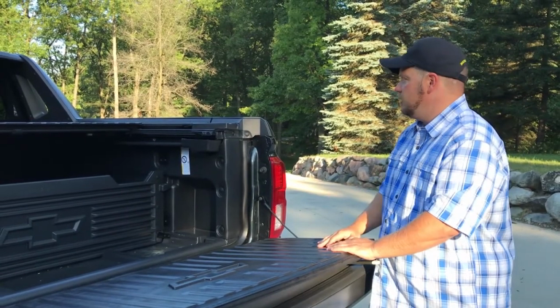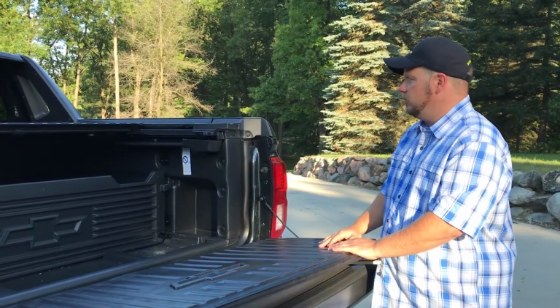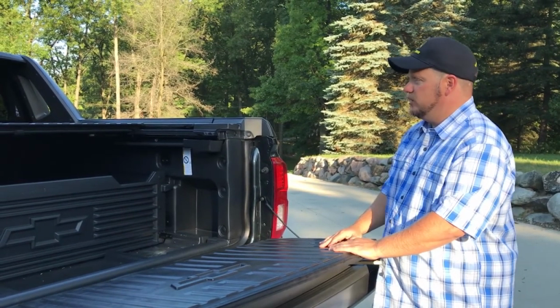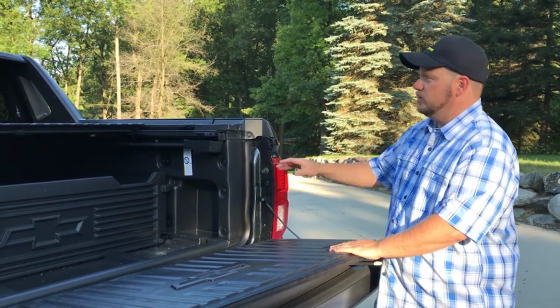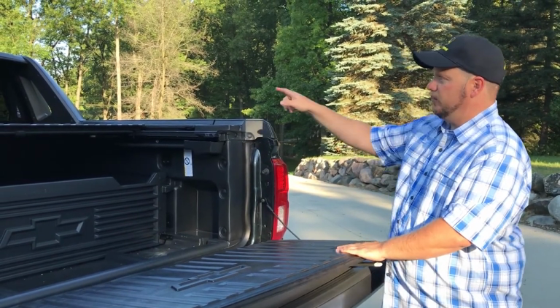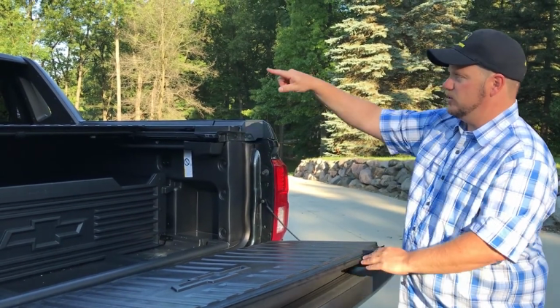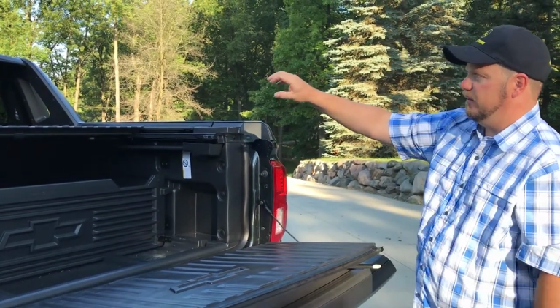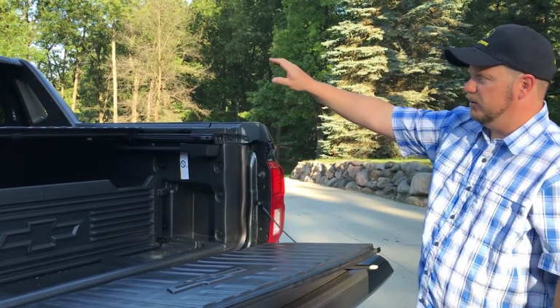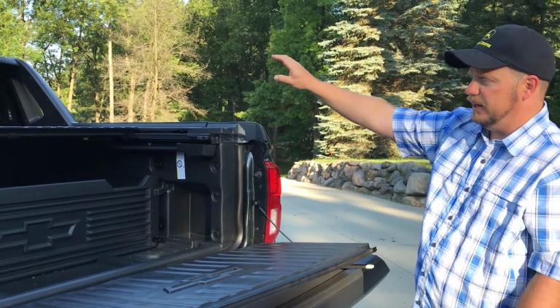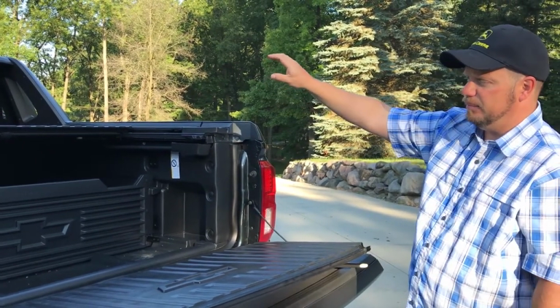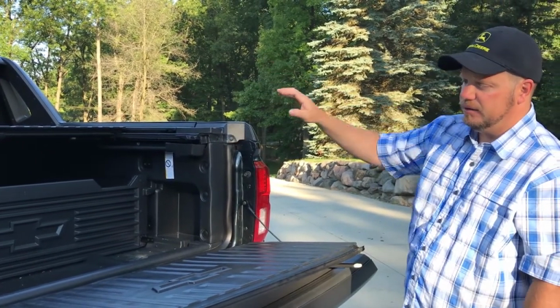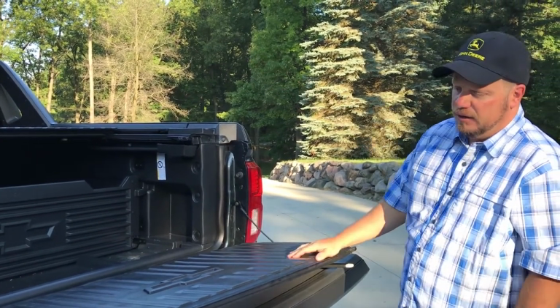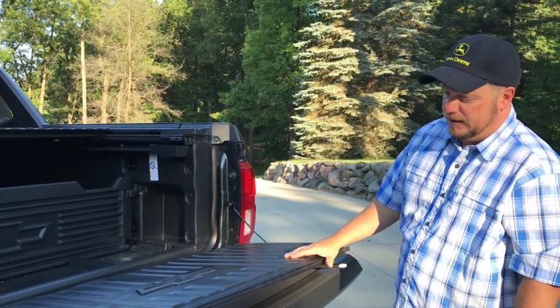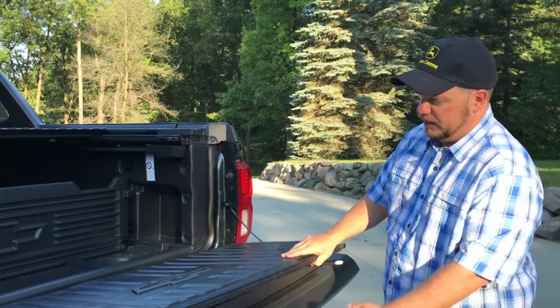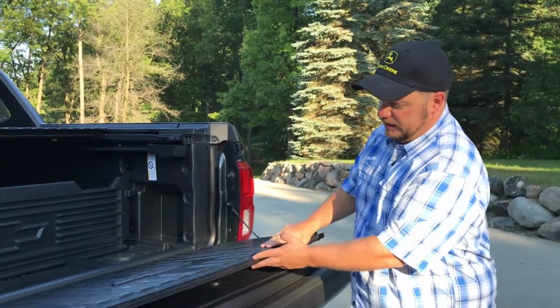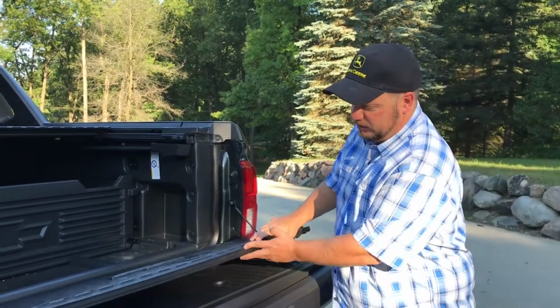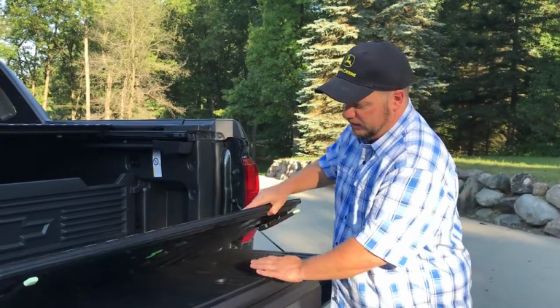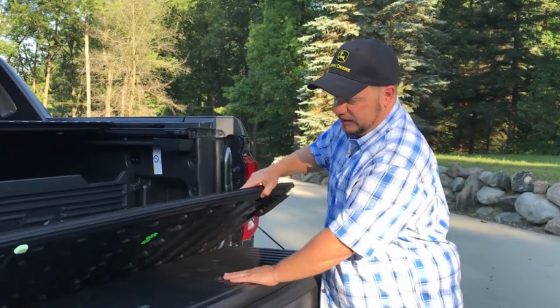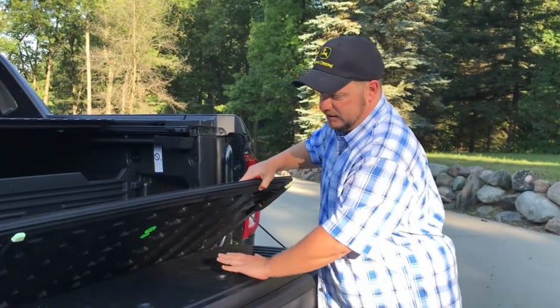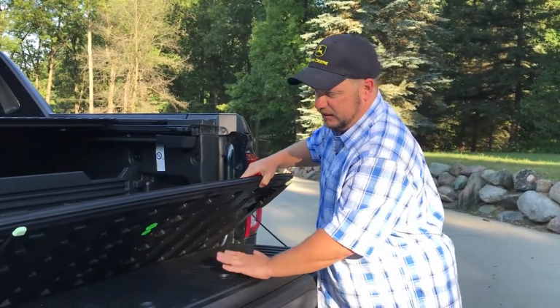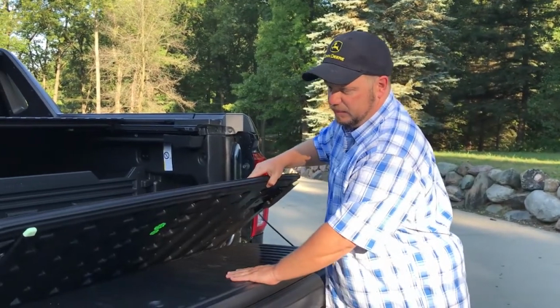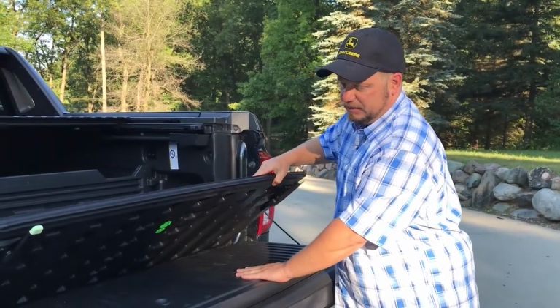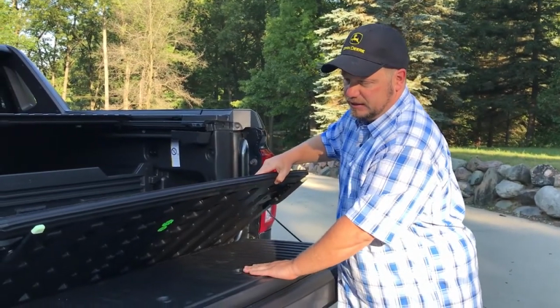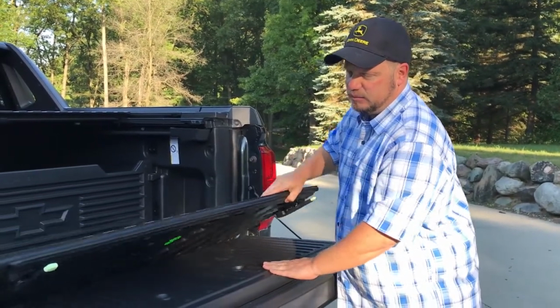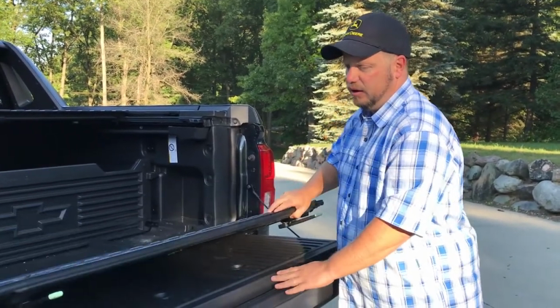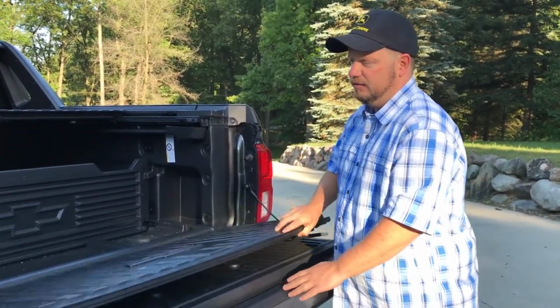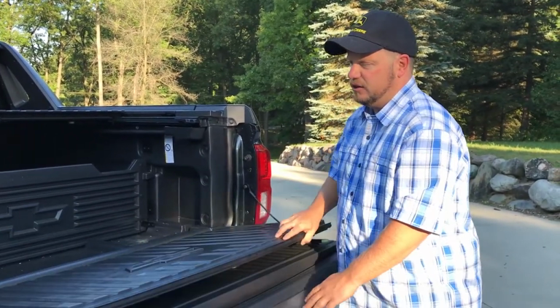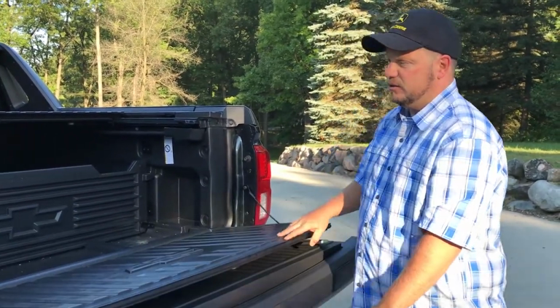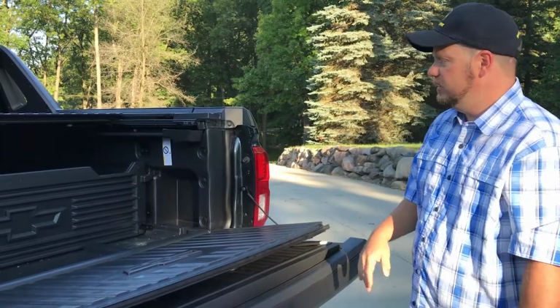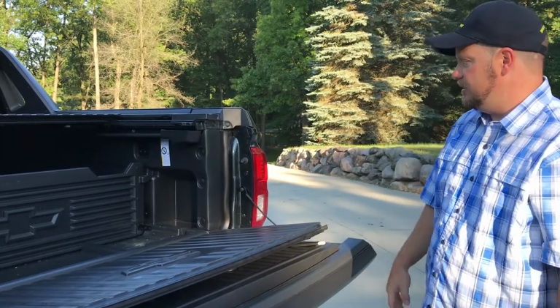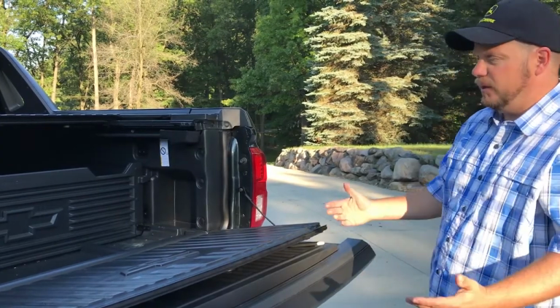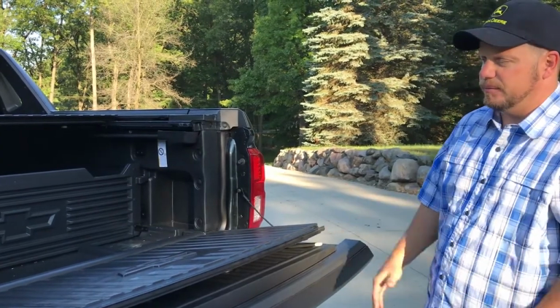We got some cool features with this. We have the buttress. We have the third brake light up there. It's got a nice hard piece of plastic here — it's where all the finish closes. And some good weather stripping.